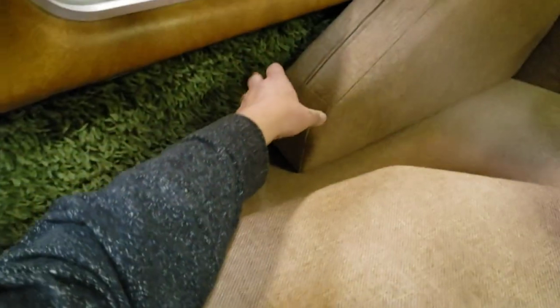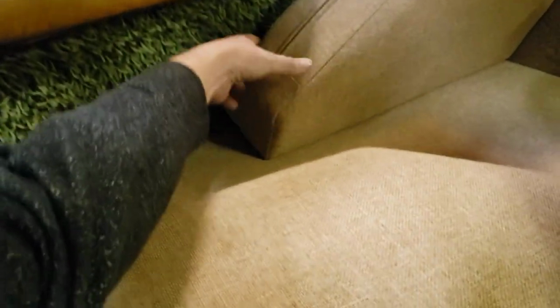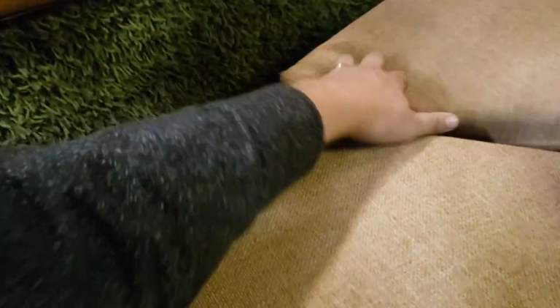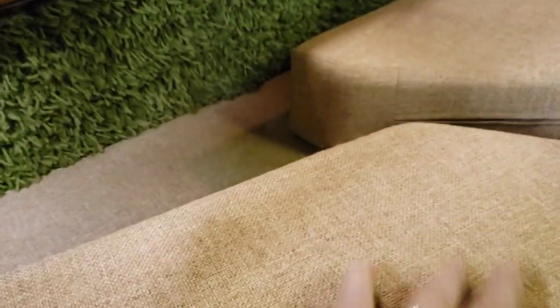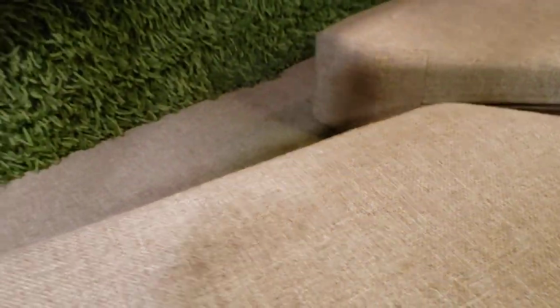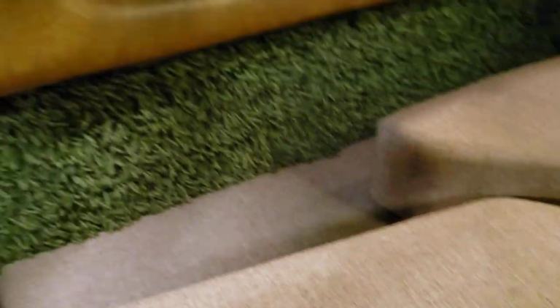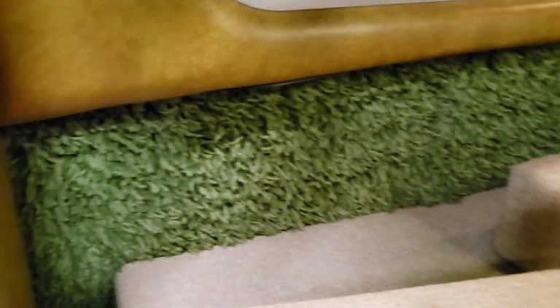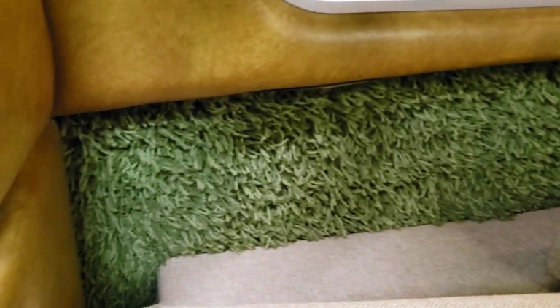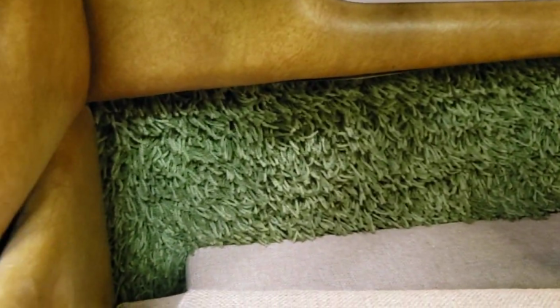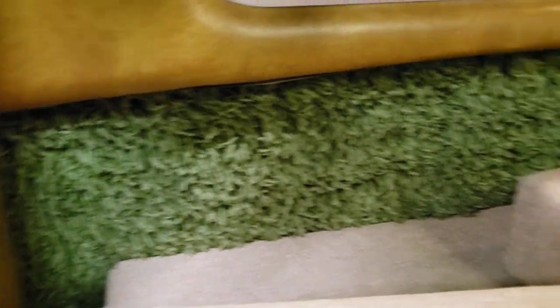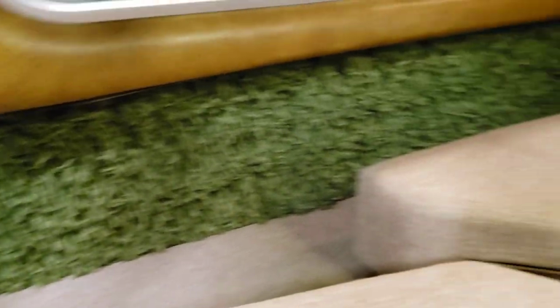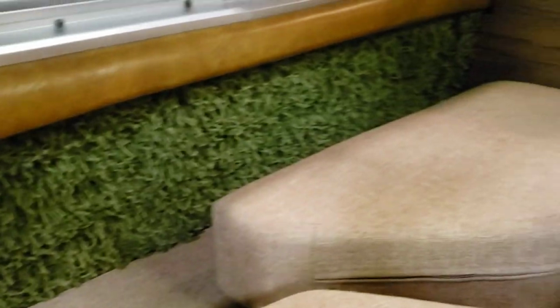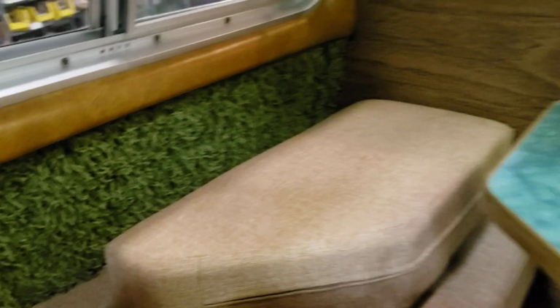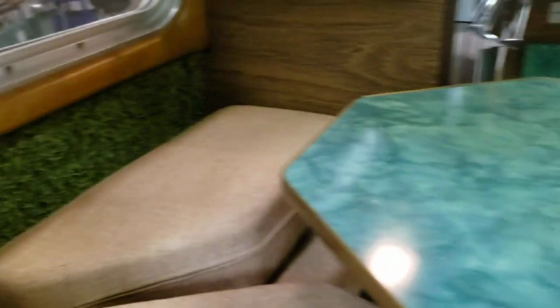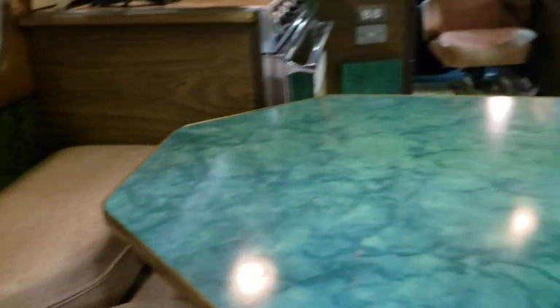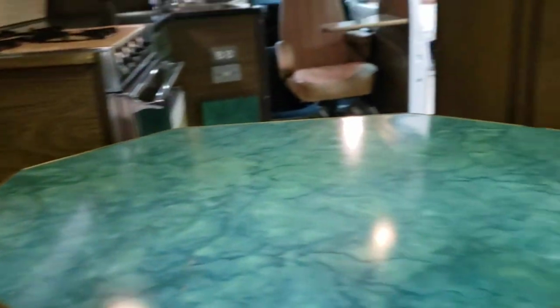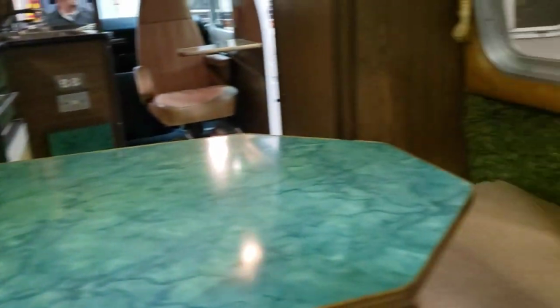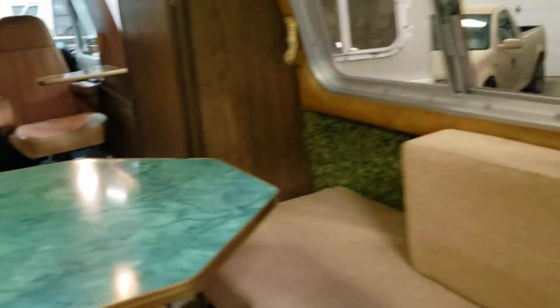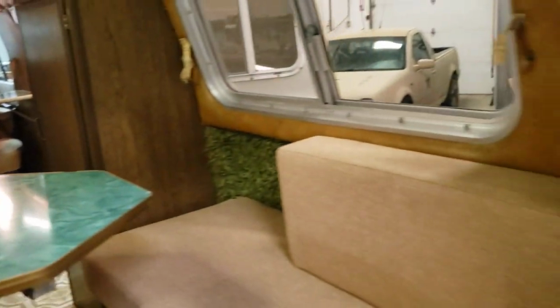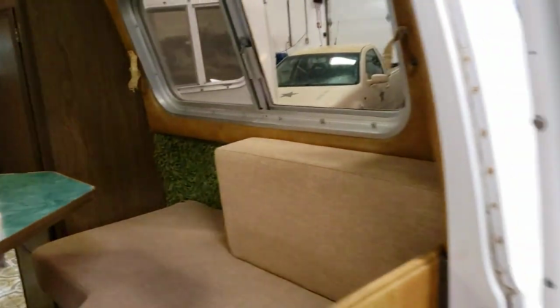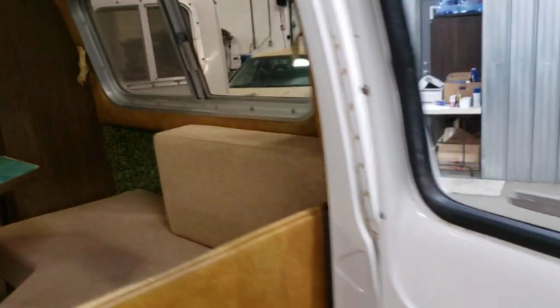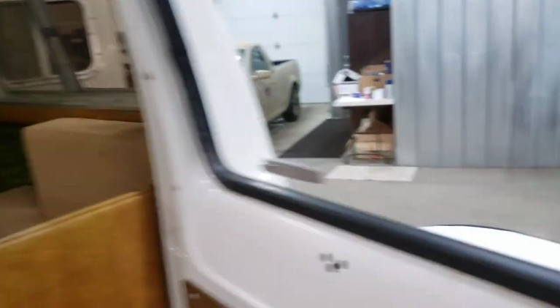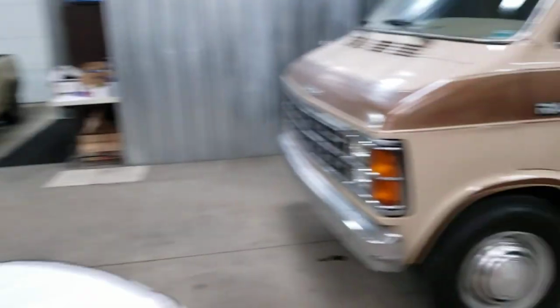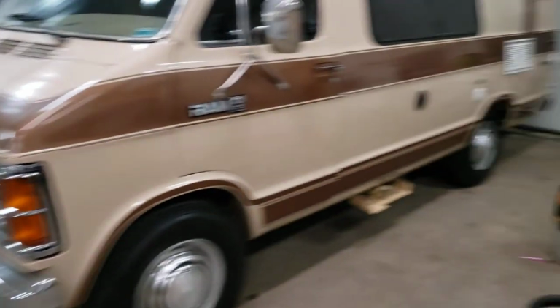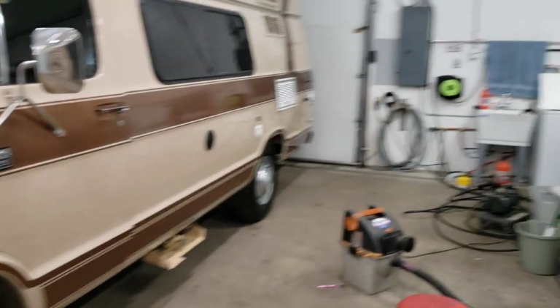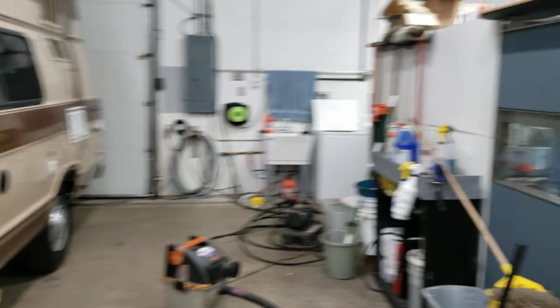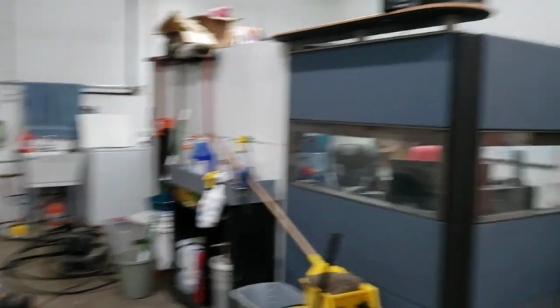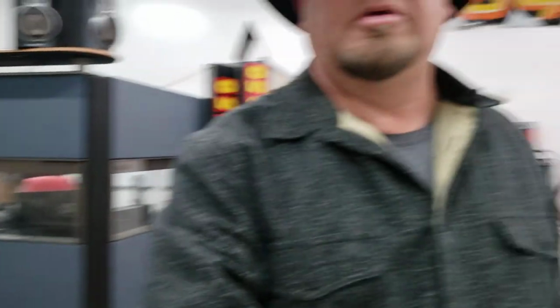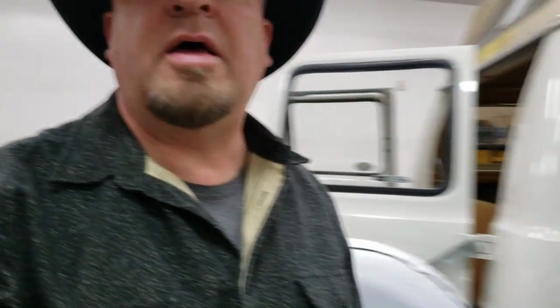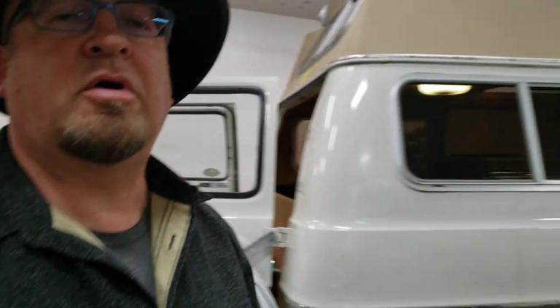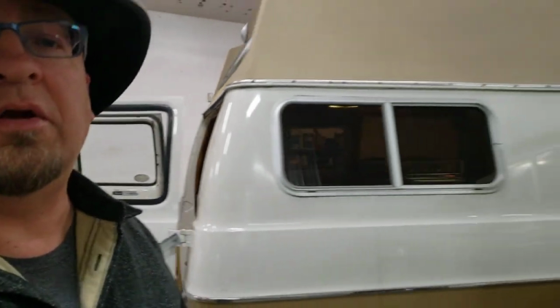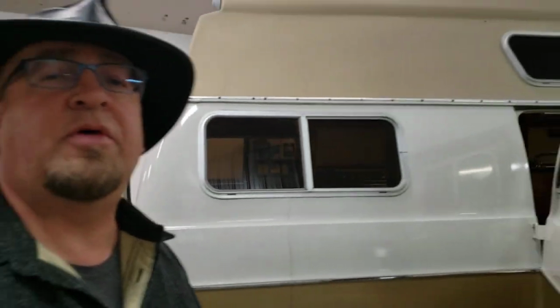Back here you've got original shag carpeting still. It doesn't stink, it's clean. Overall it's very nice. So there's a quick rundown on that thing.